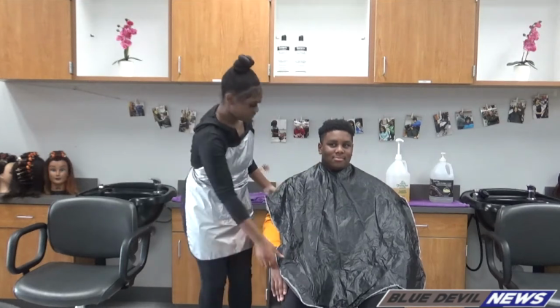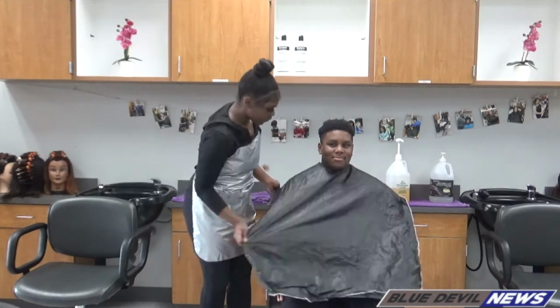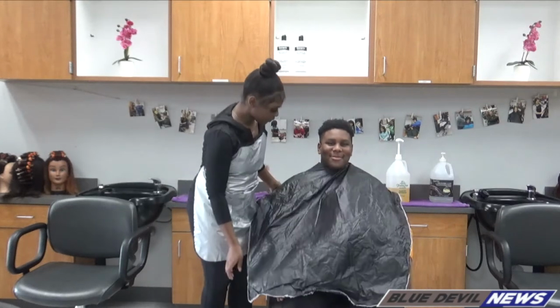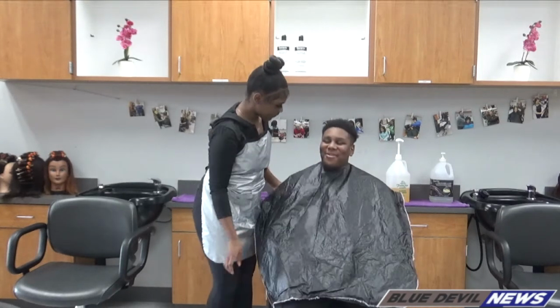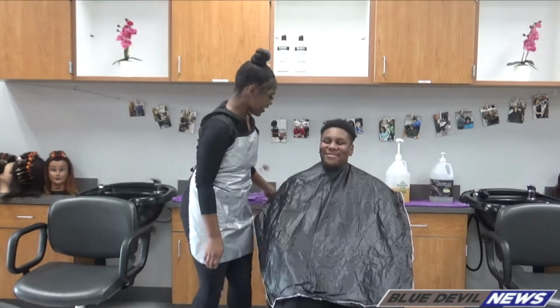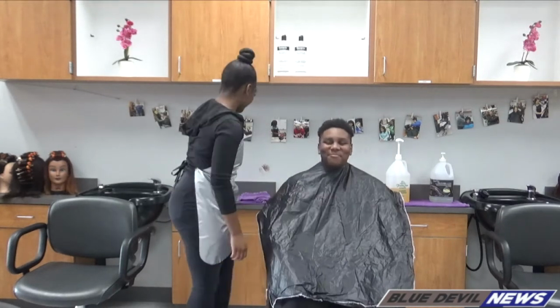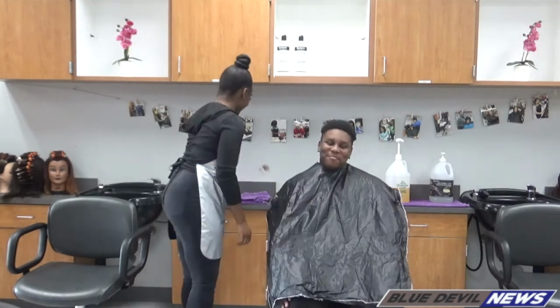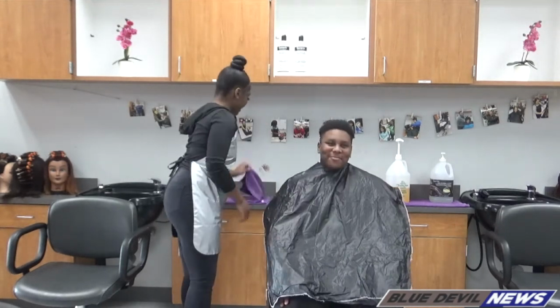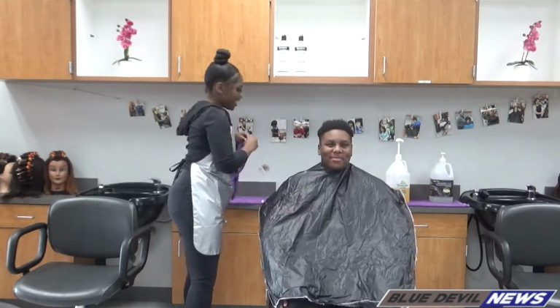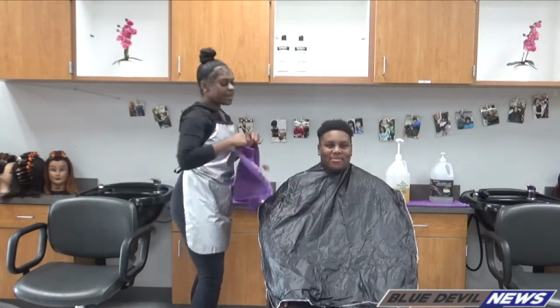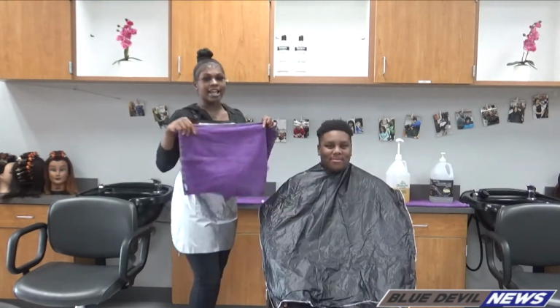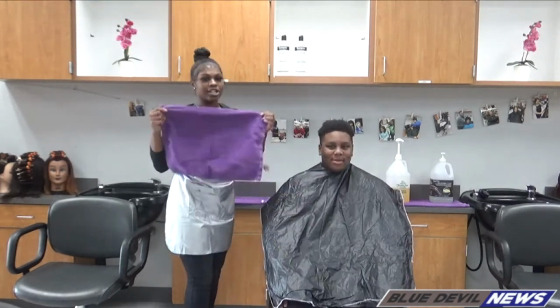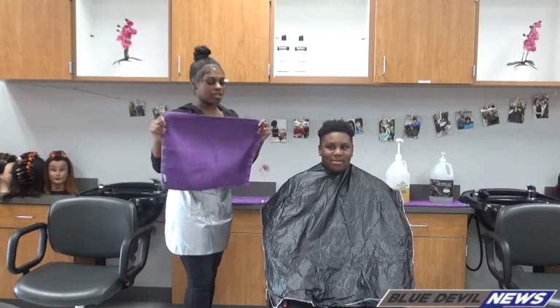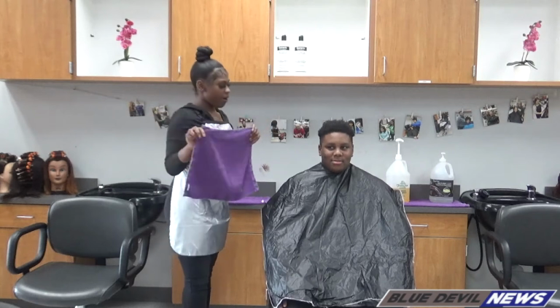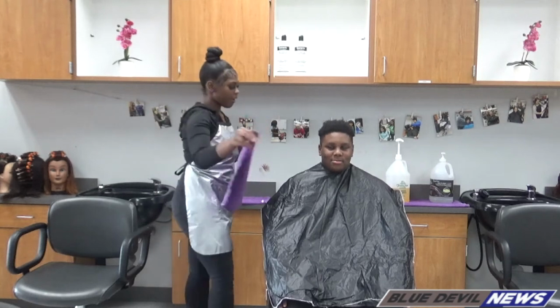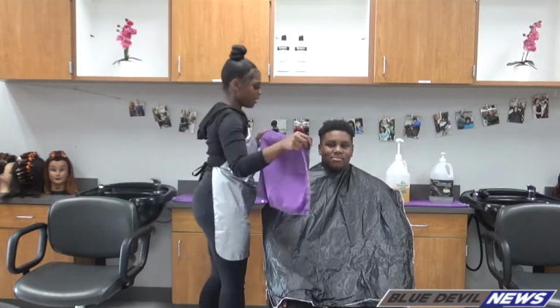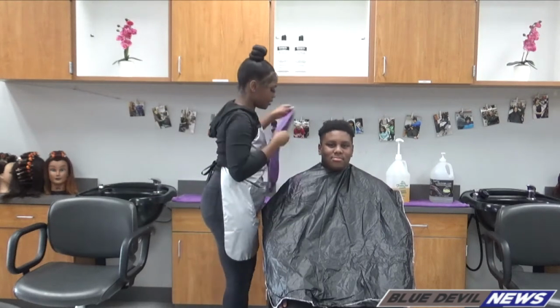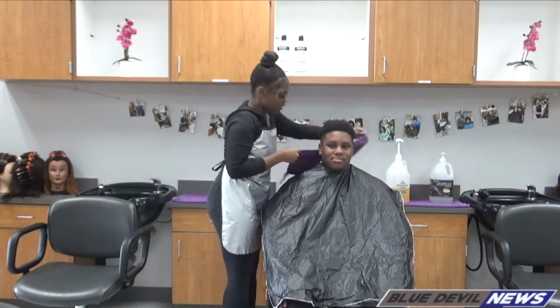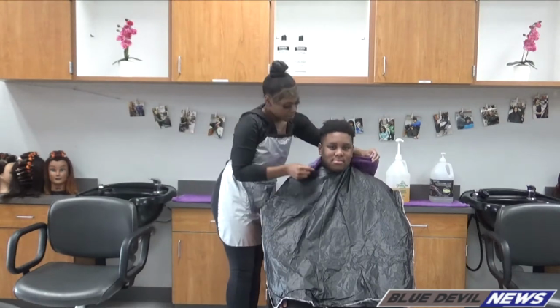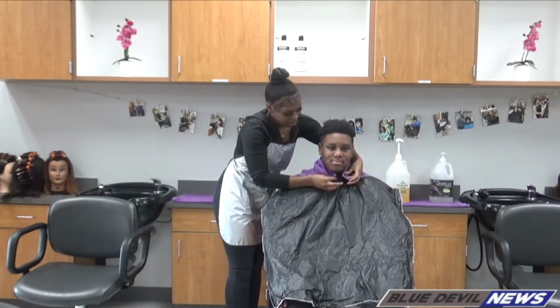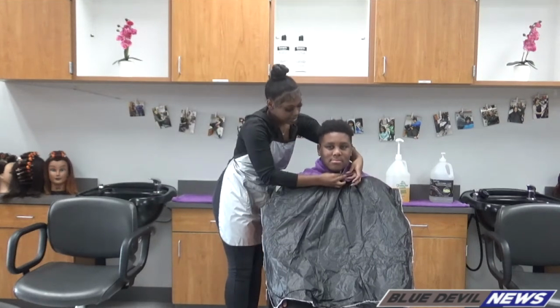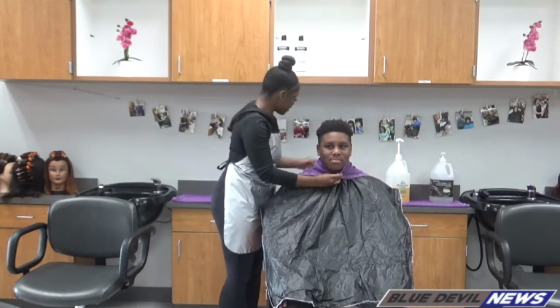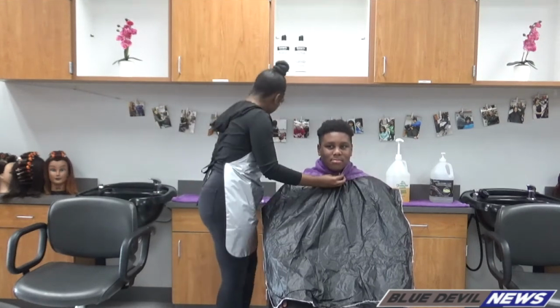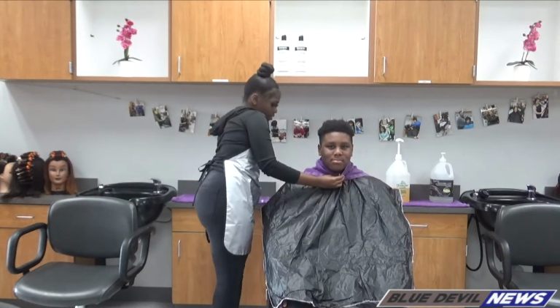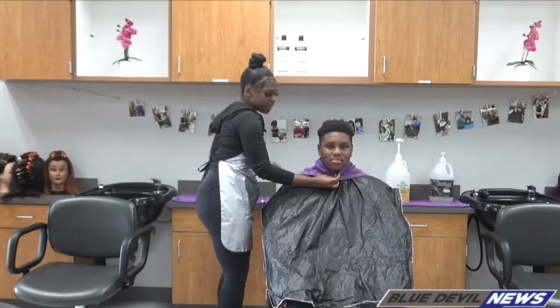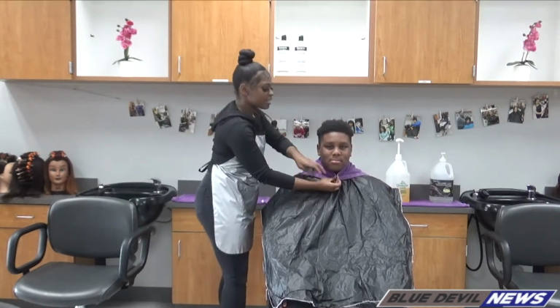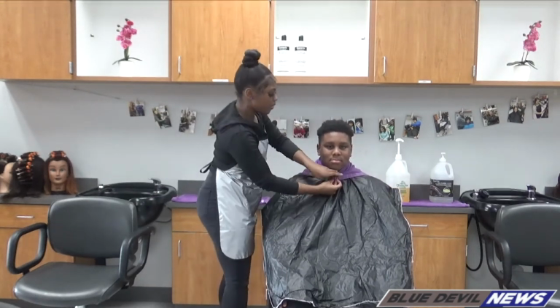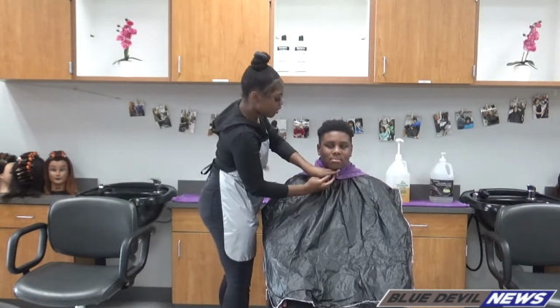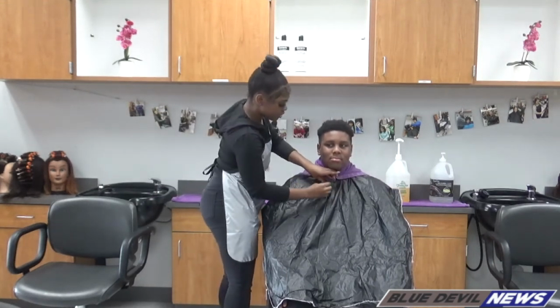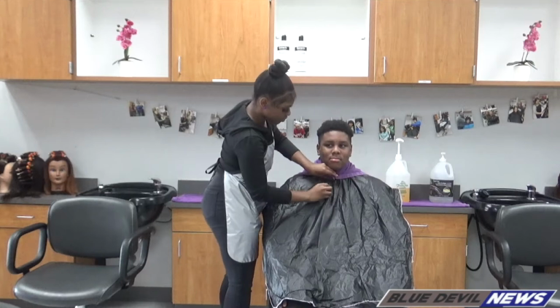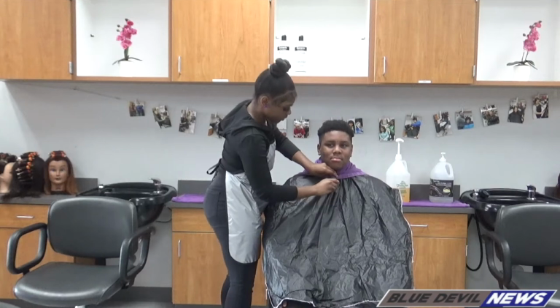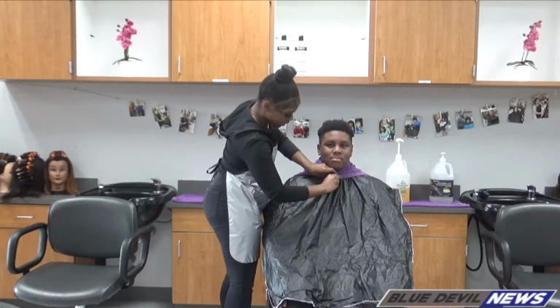How do you feel? I'm great. That's good. Then I'm going to take an additional towel and put it around him, but this one I'm going to use a clip because I don't want water to be dripping down his neck.